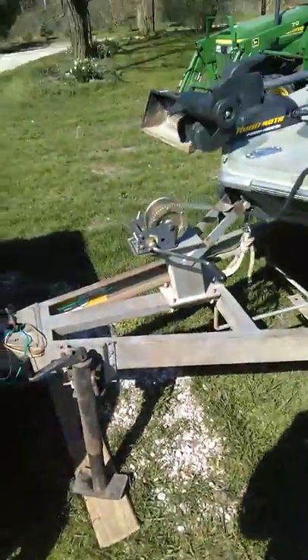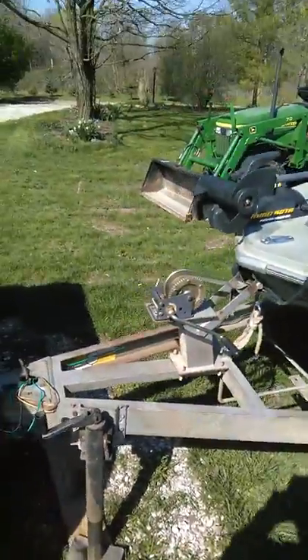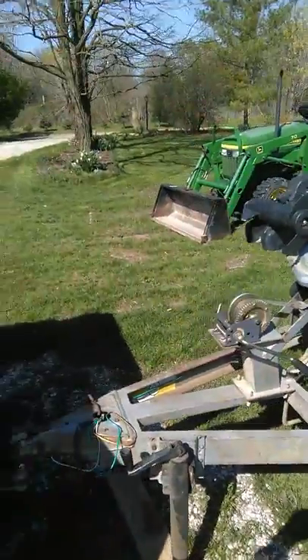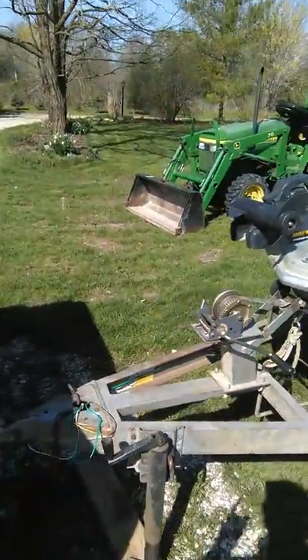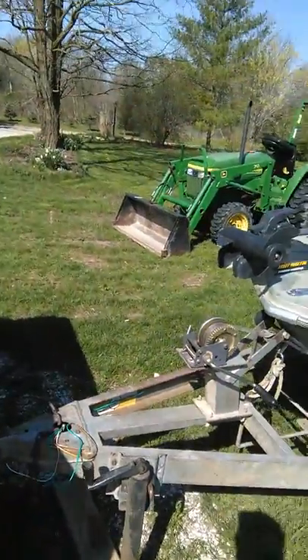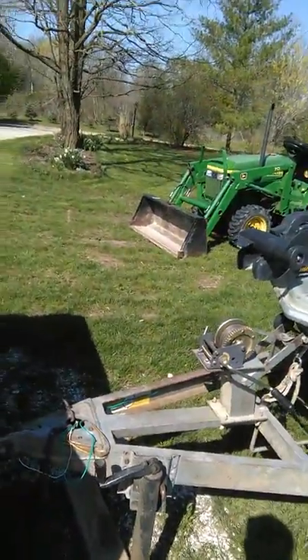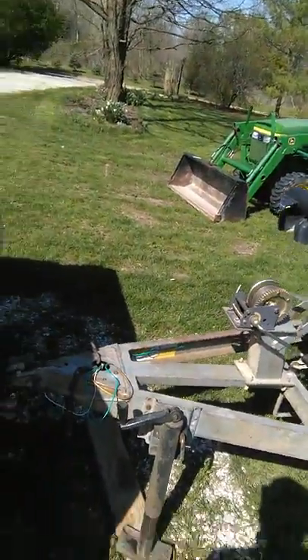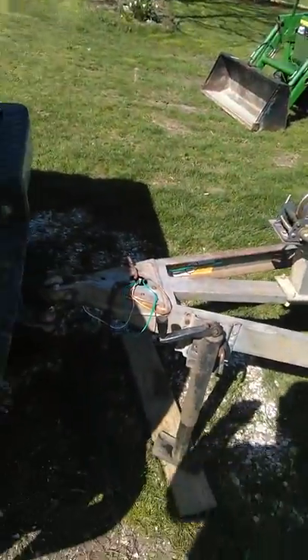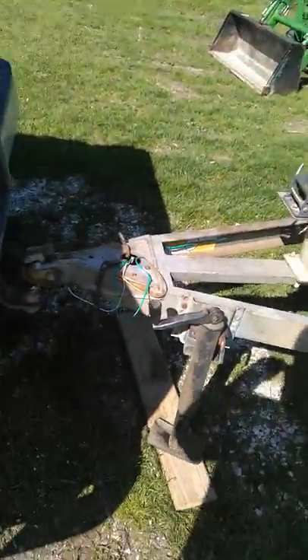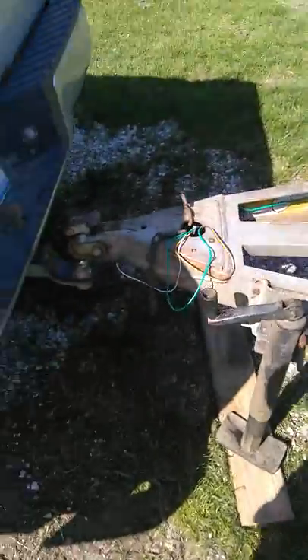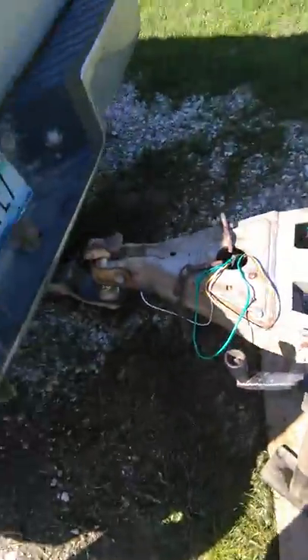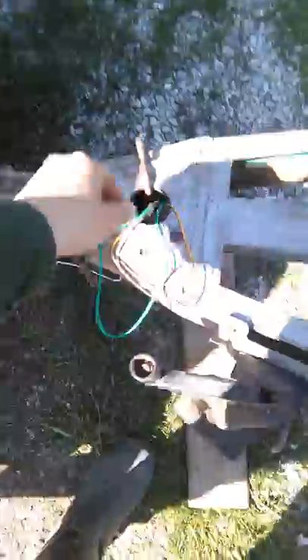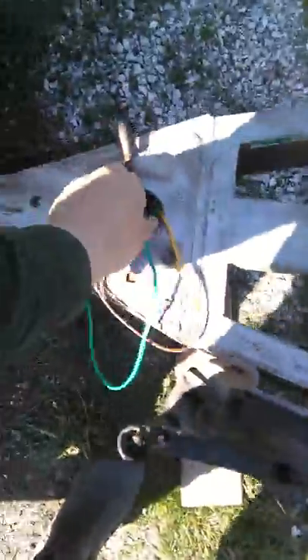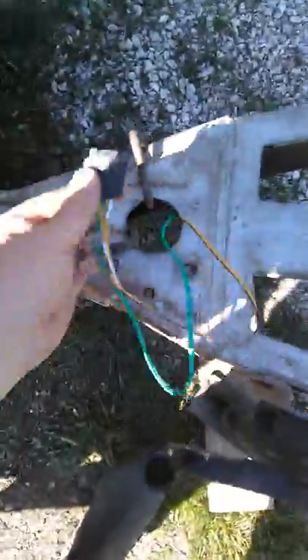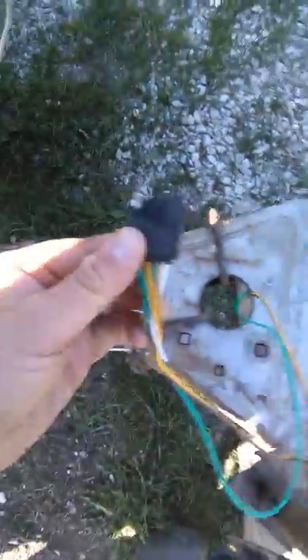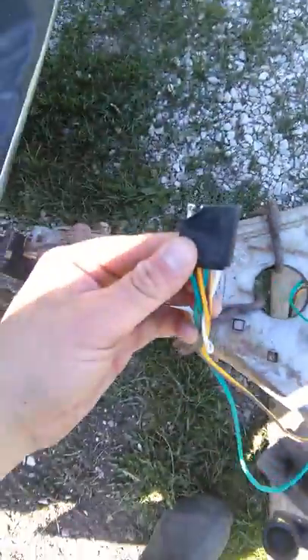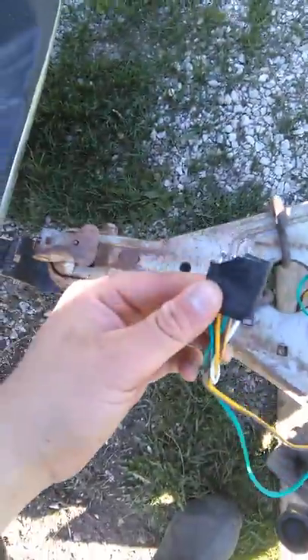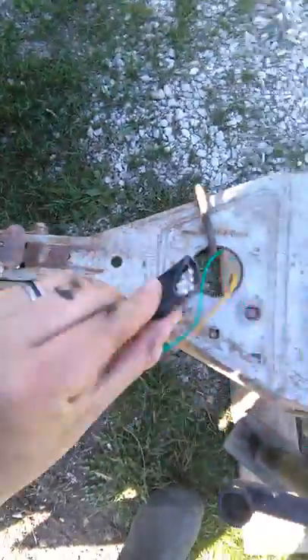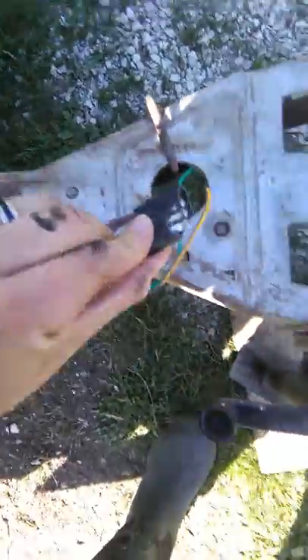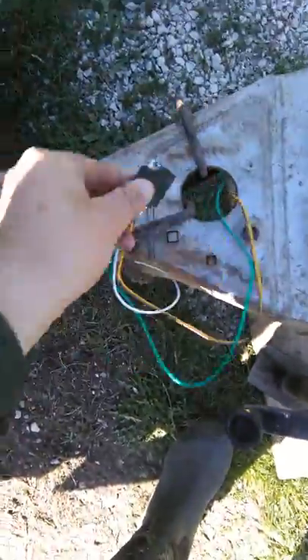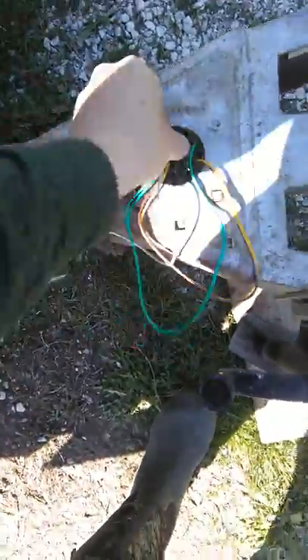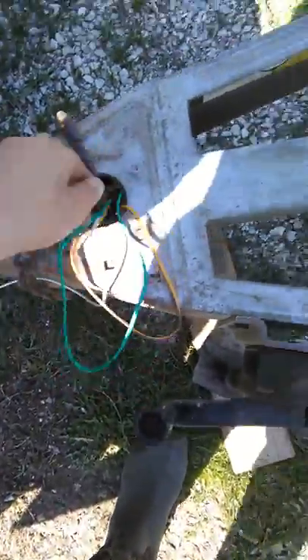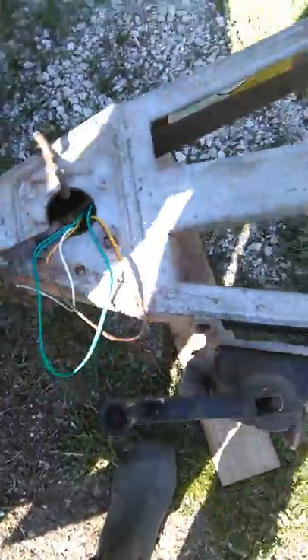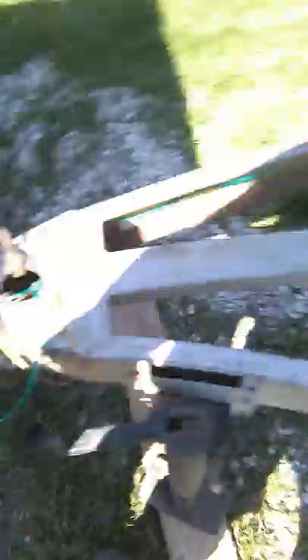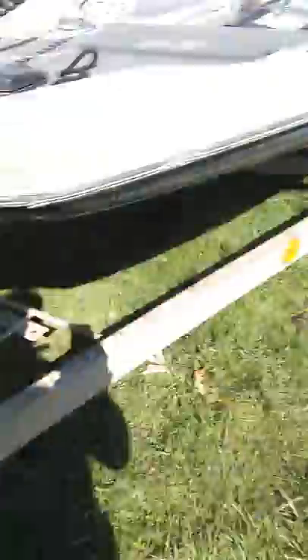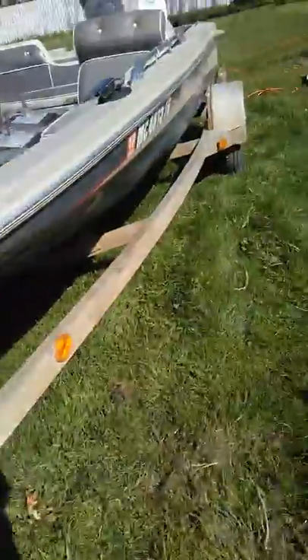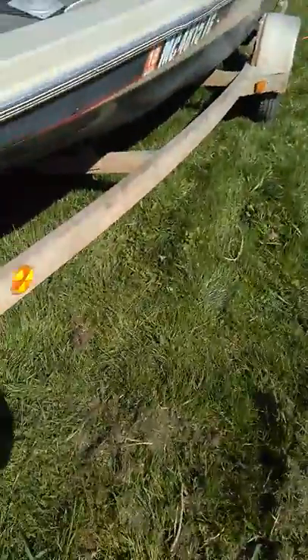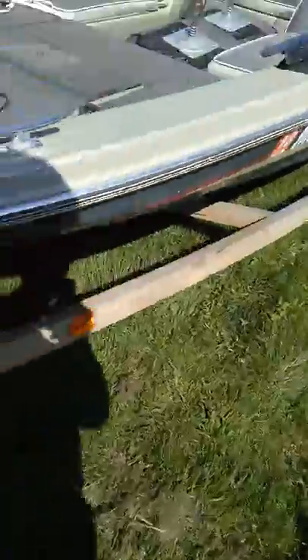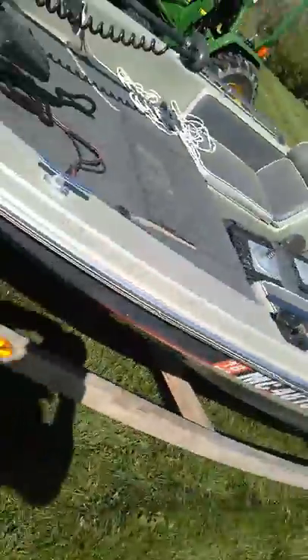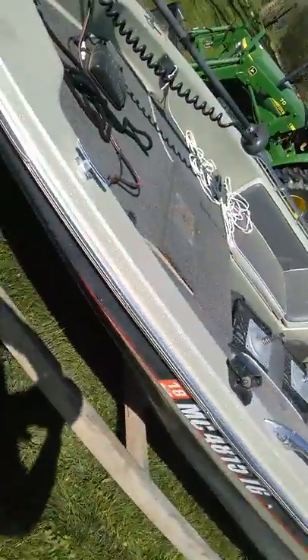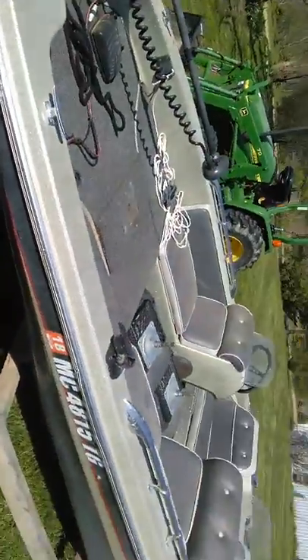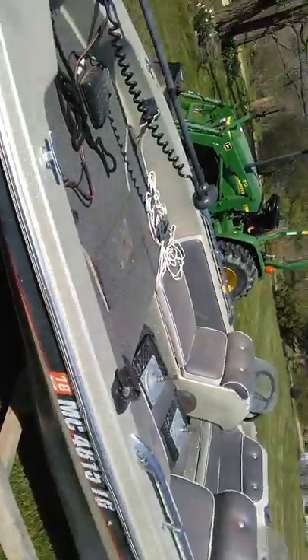Here's a quick walk around the '82. Here's the trailer — as you can see, this is a brand new wire connector. Wiring is all new, lights are all new, everything works.